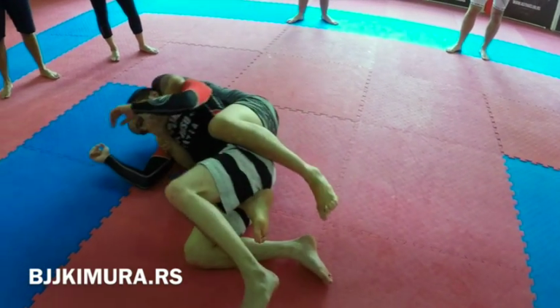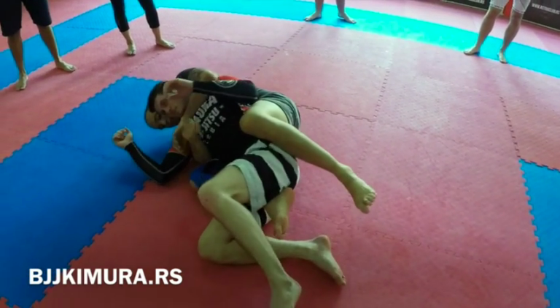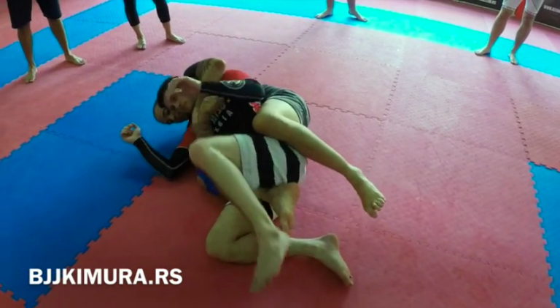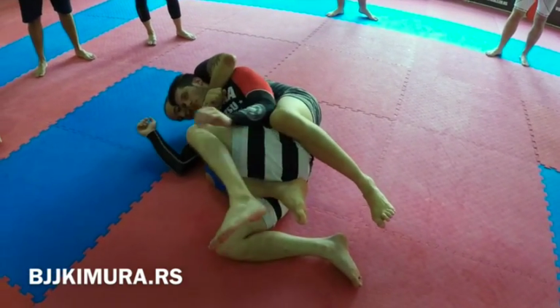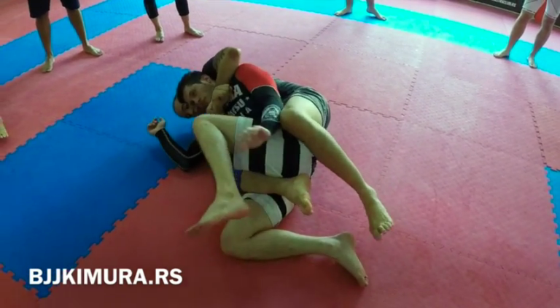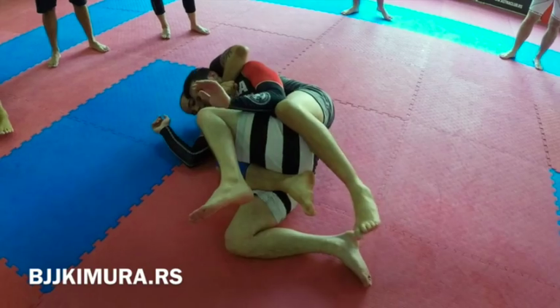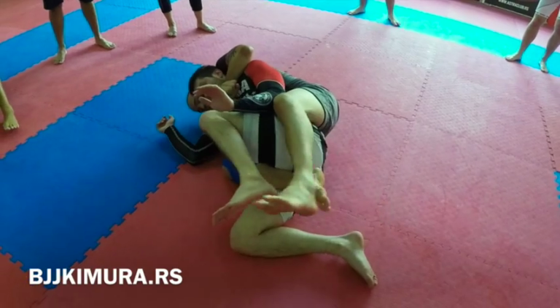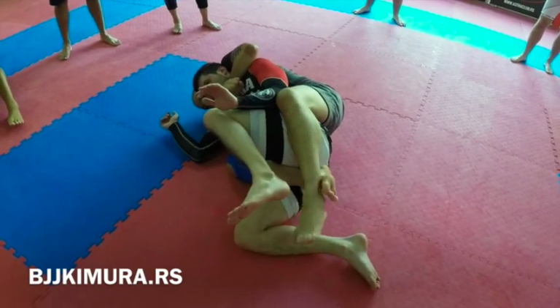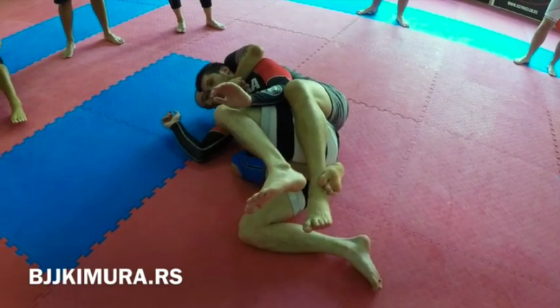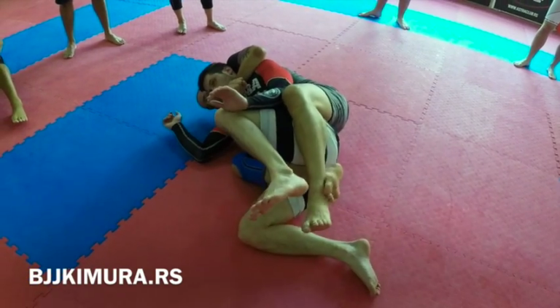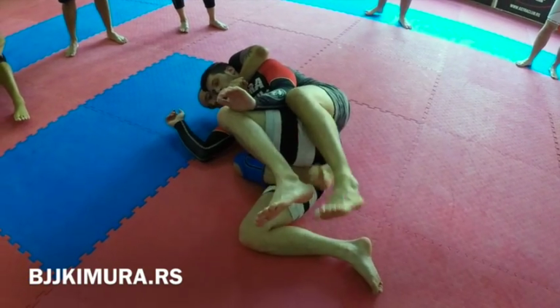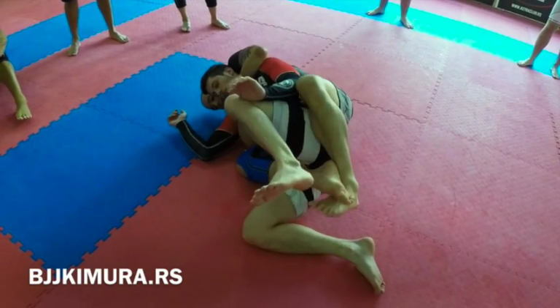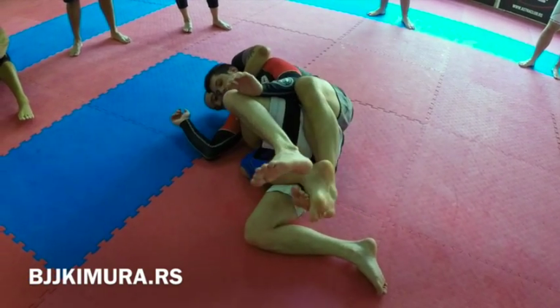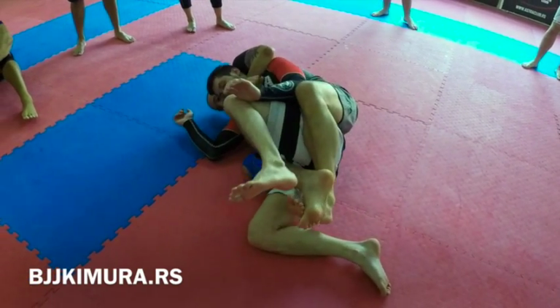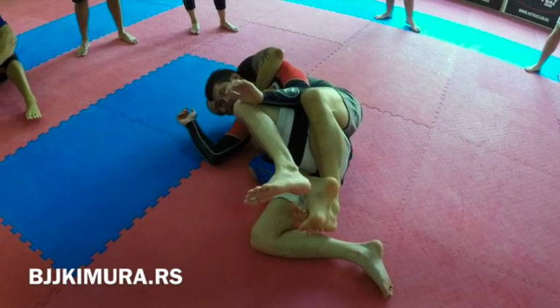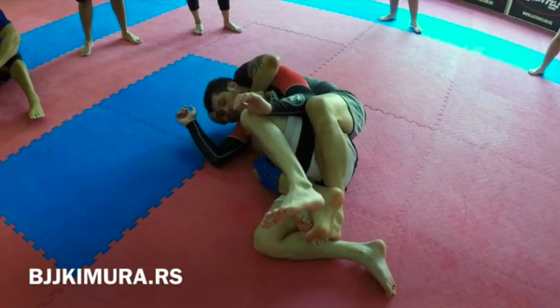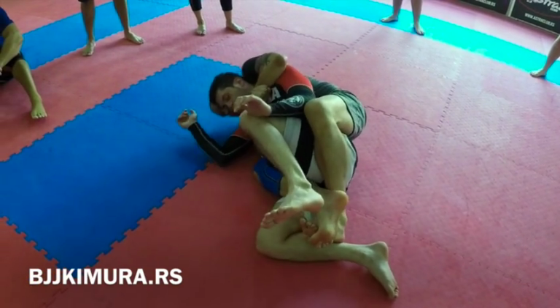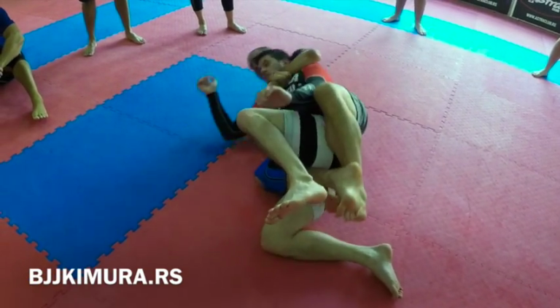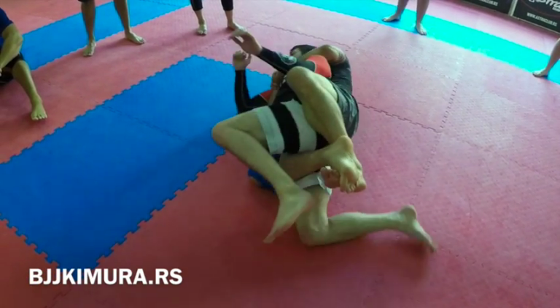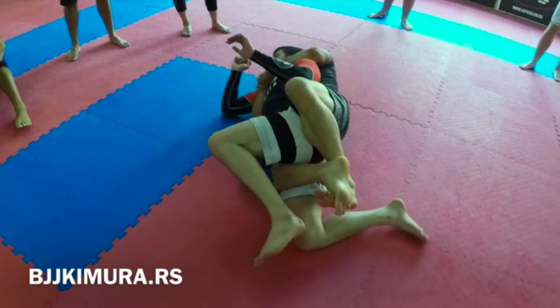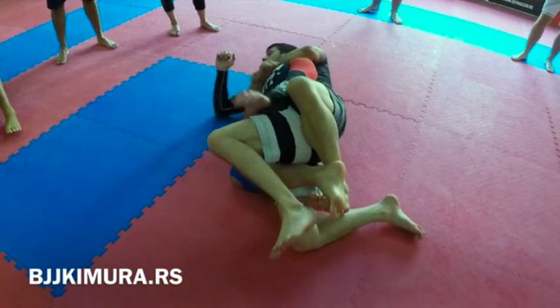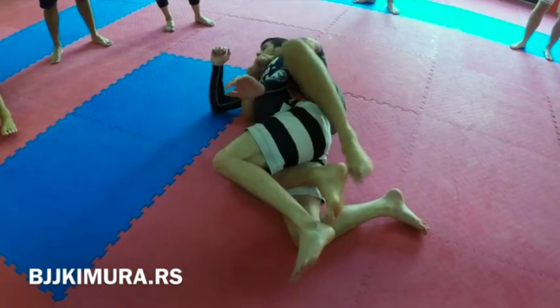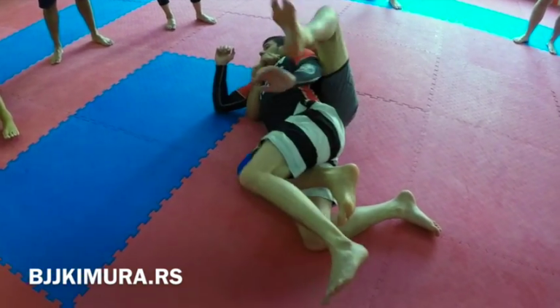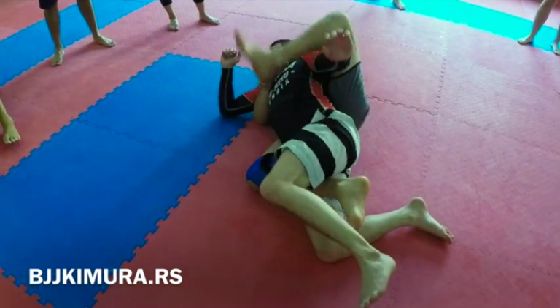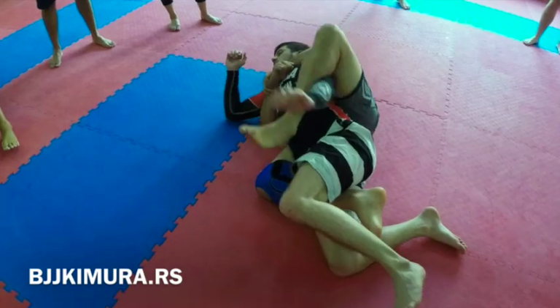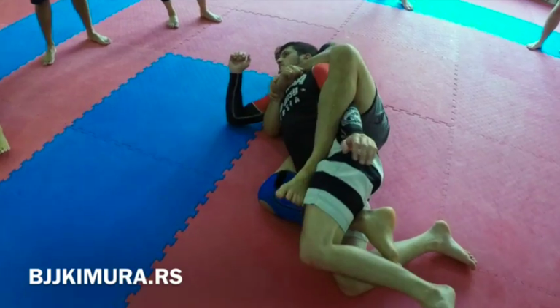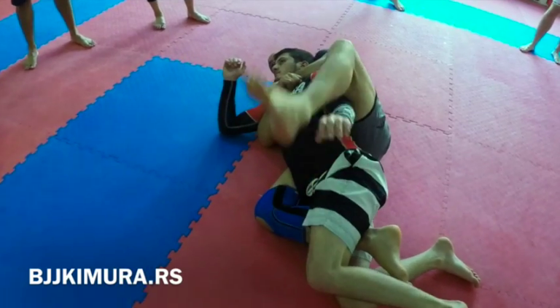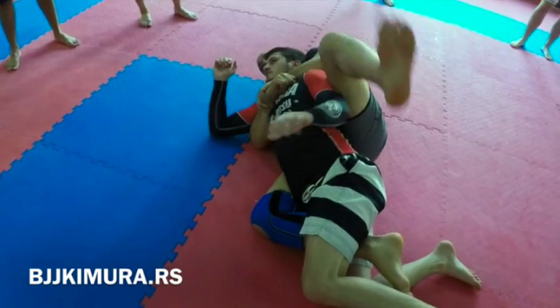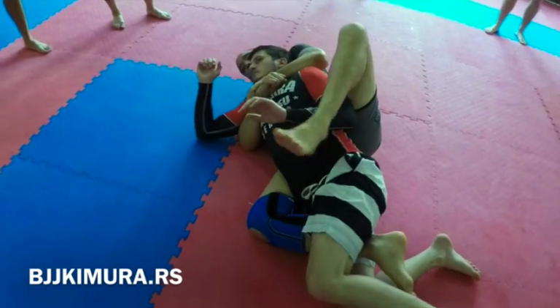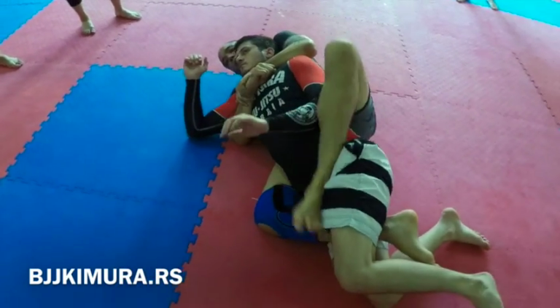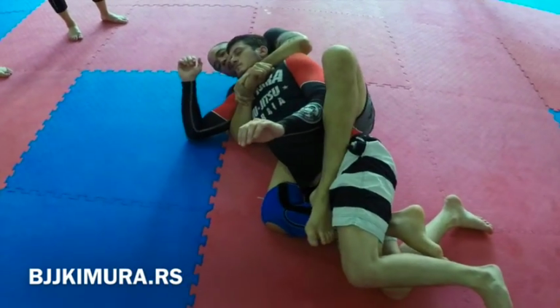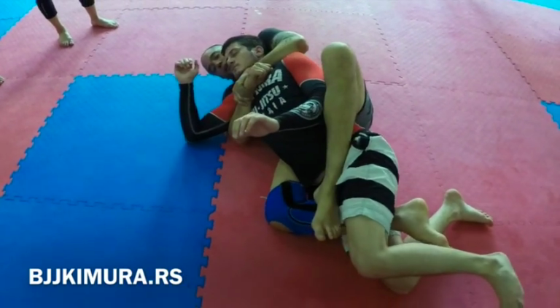He's gonna defend the other side, so you're gonna close your legs here and they're gonna stretch him, and then from here or here. No rush.